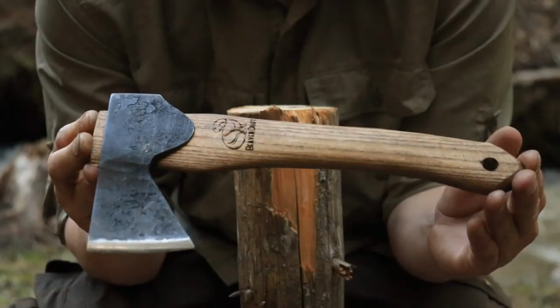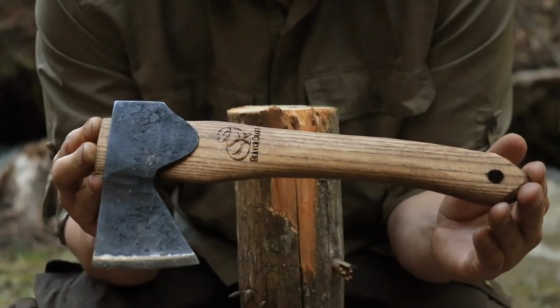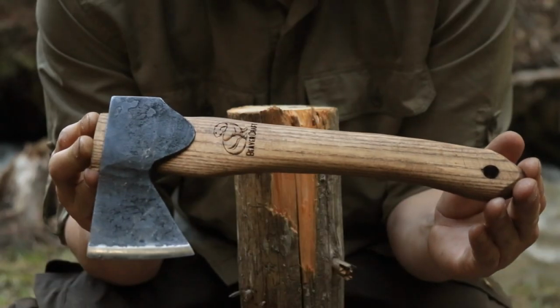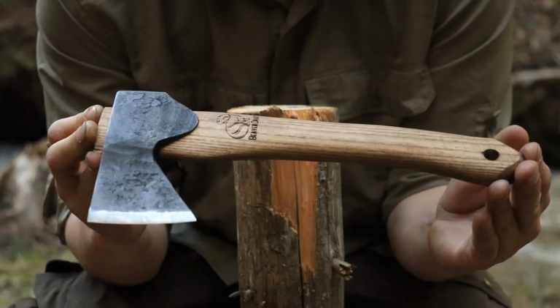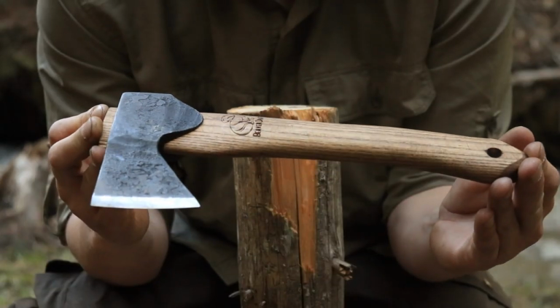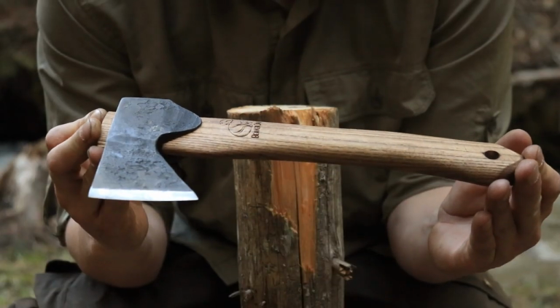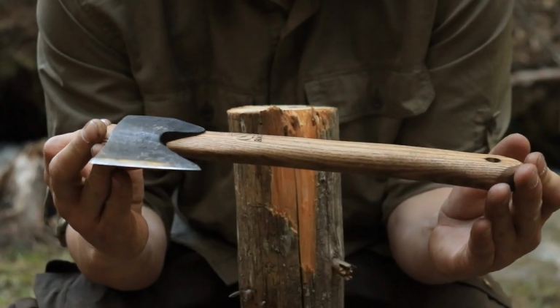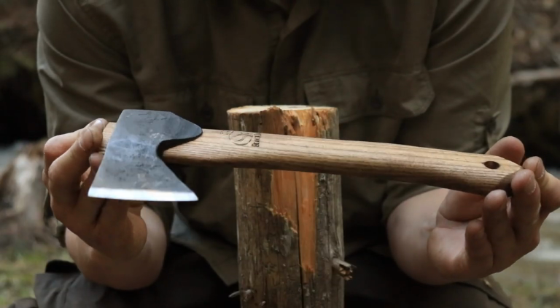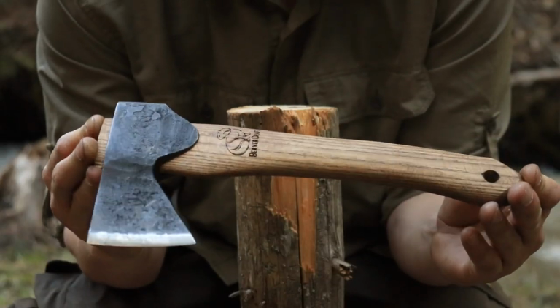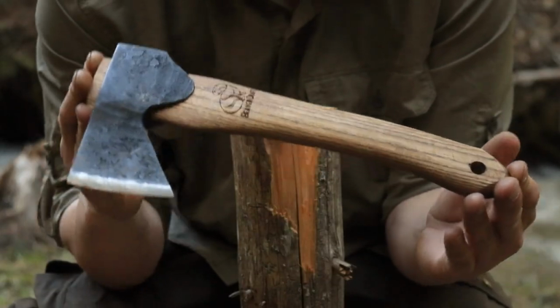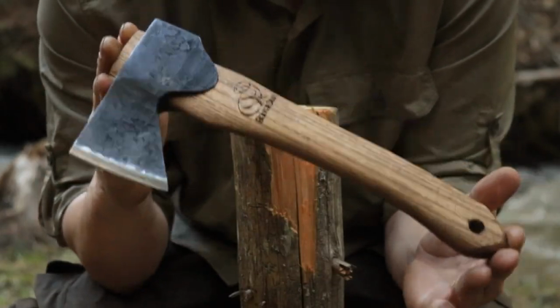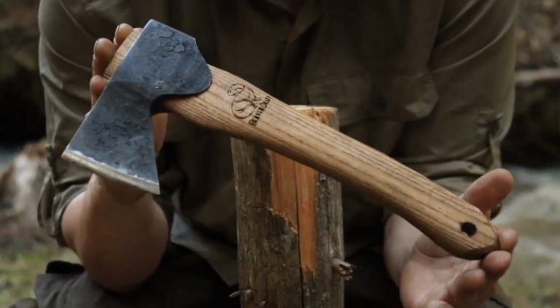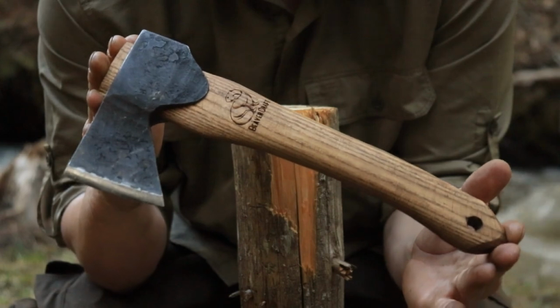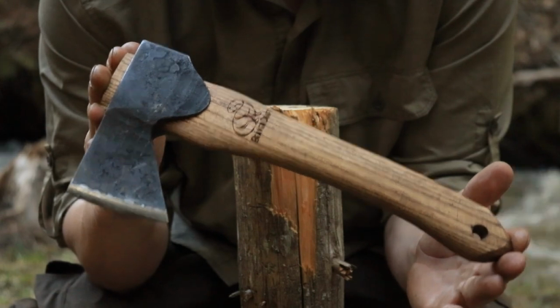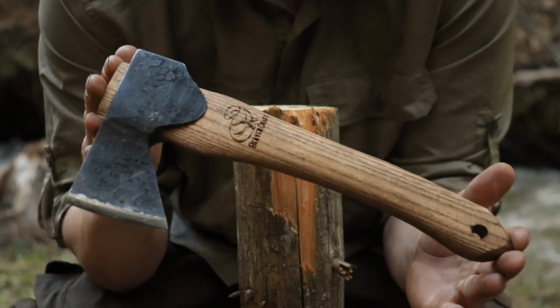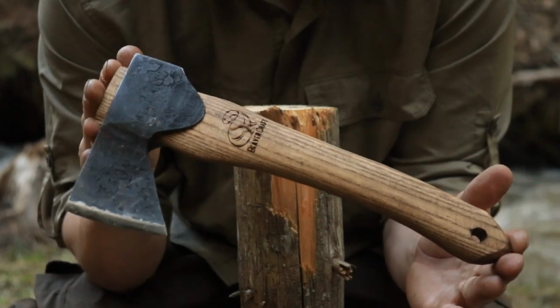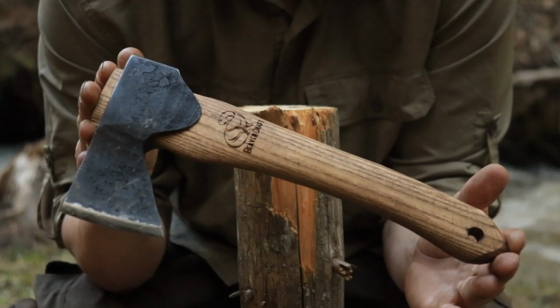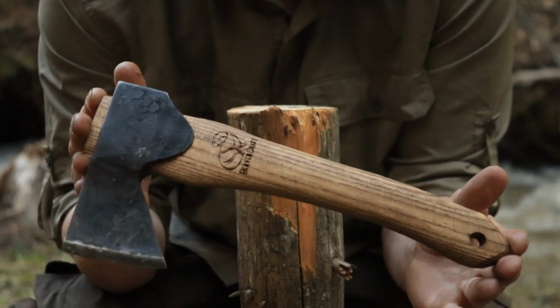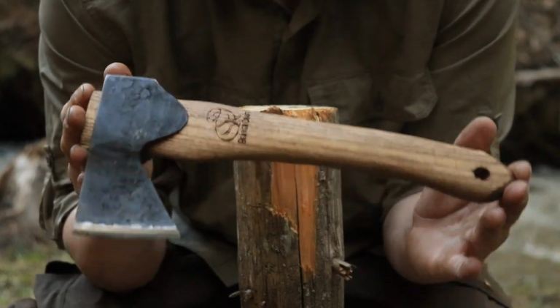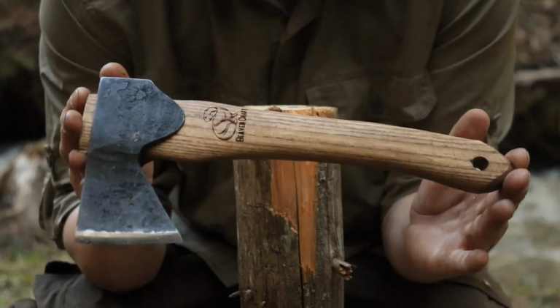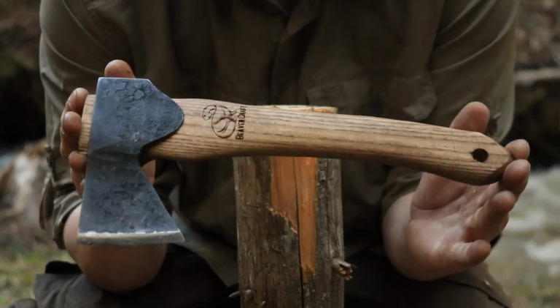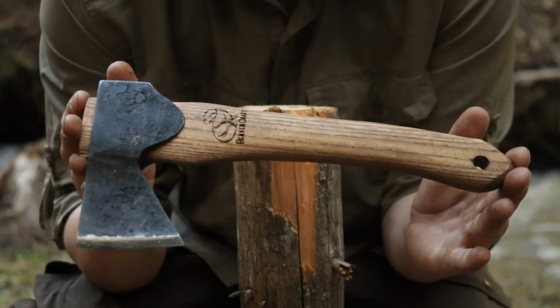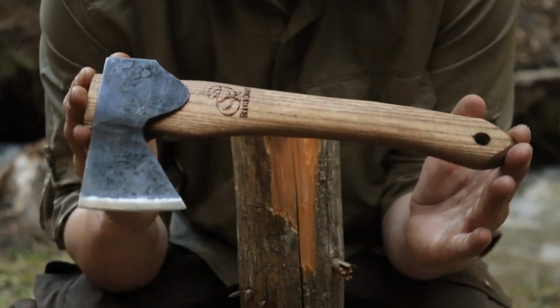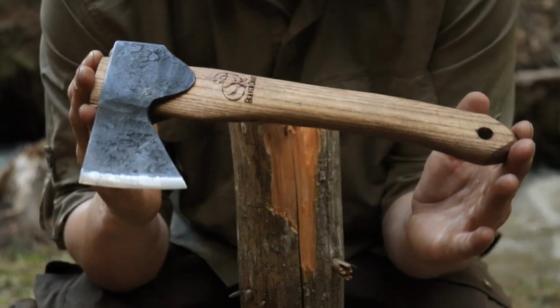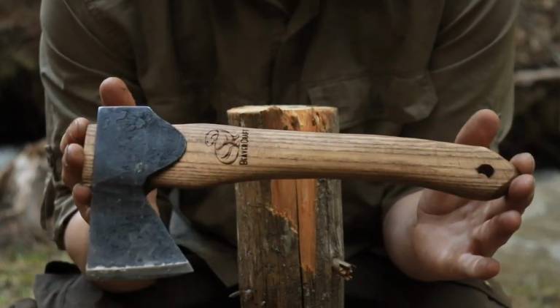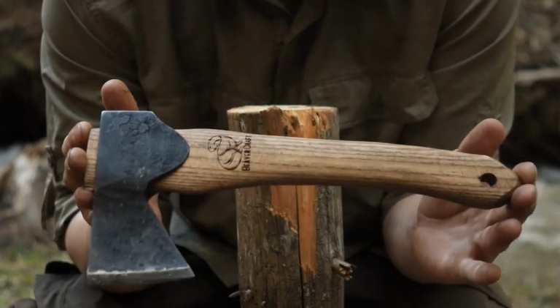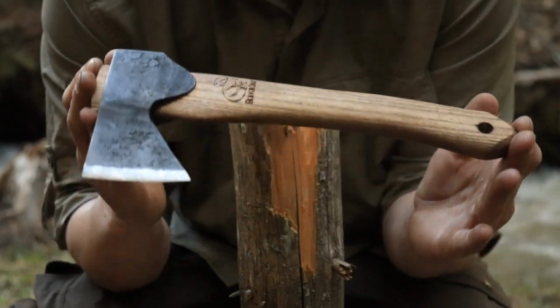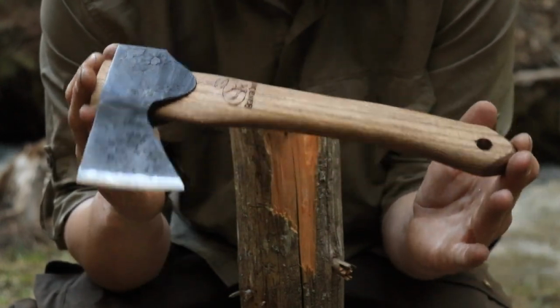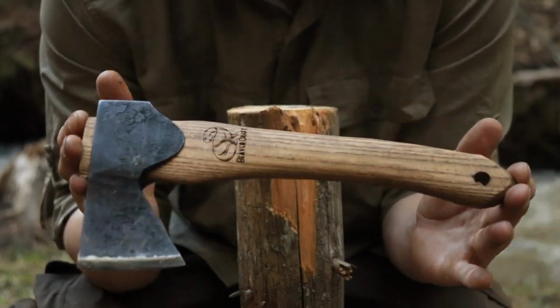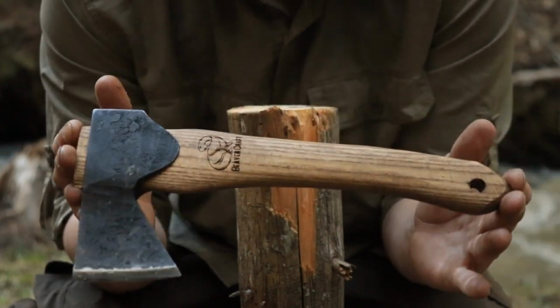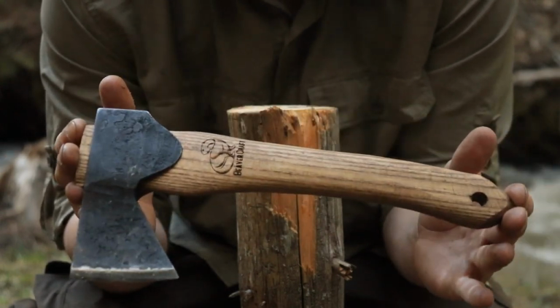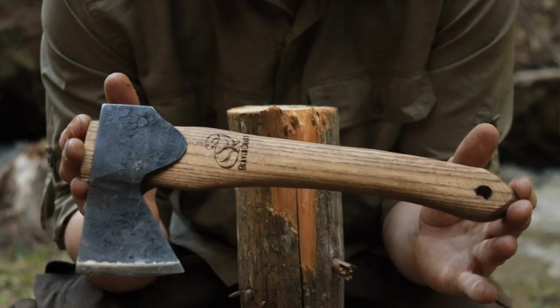Beavercraft makes mostly carving tools and this is their carving hatchet. I will be using it for bushcraft and for camp tasks.